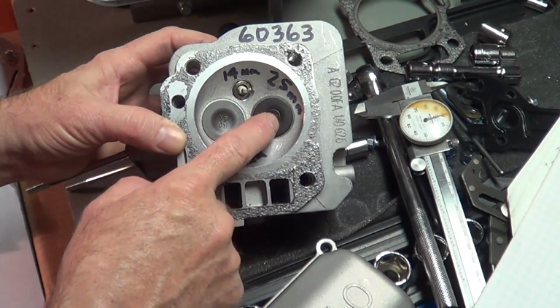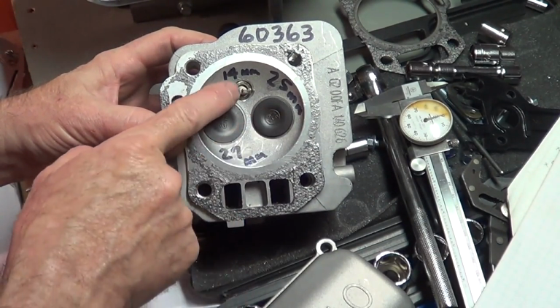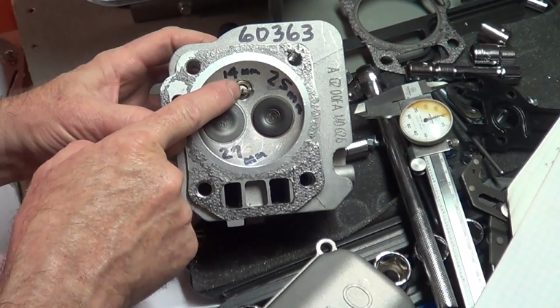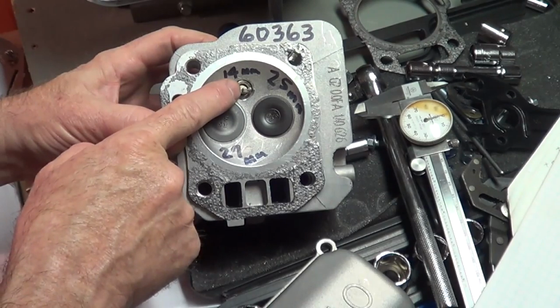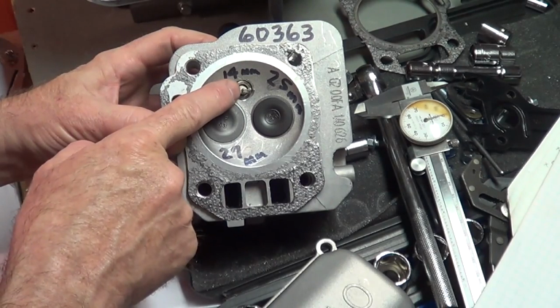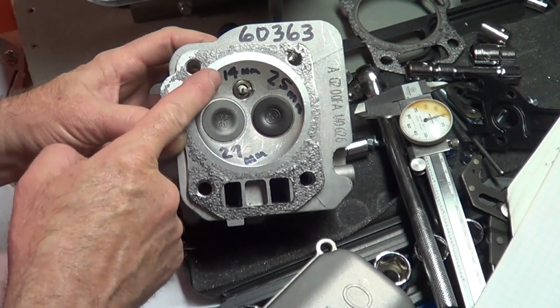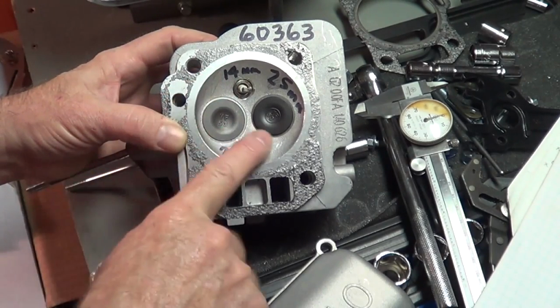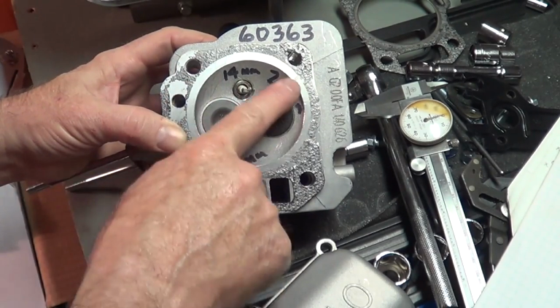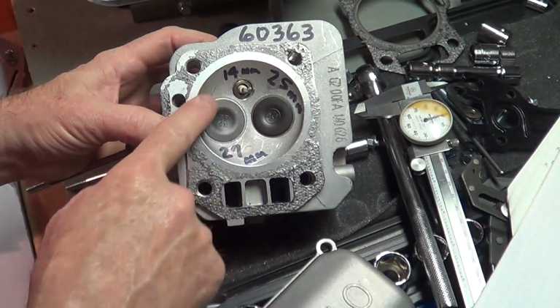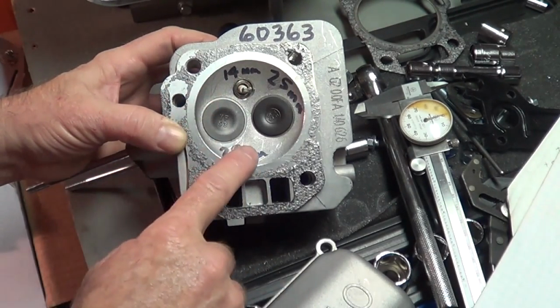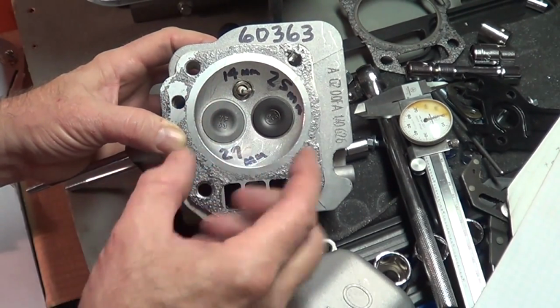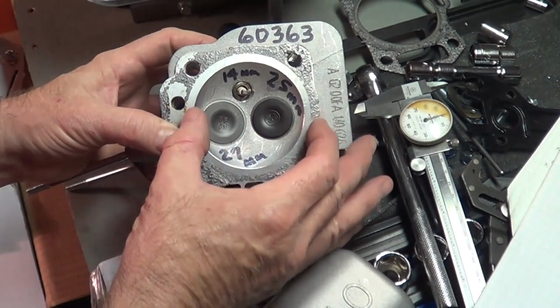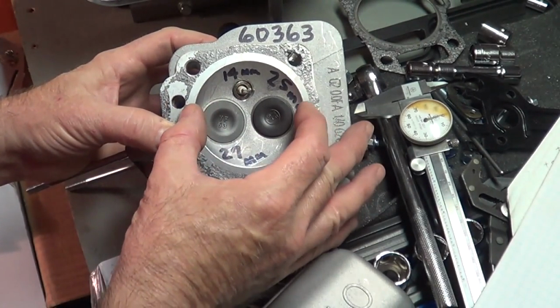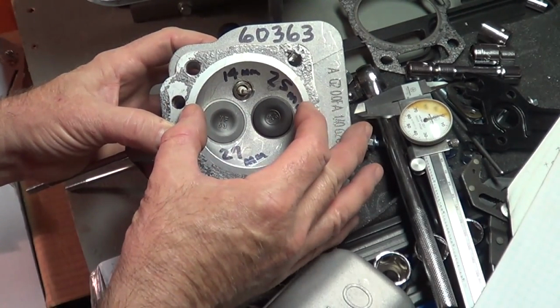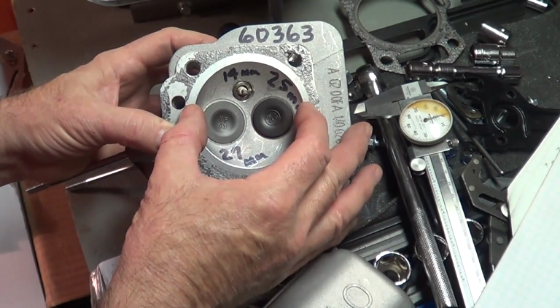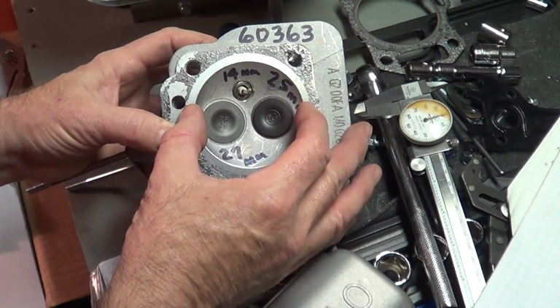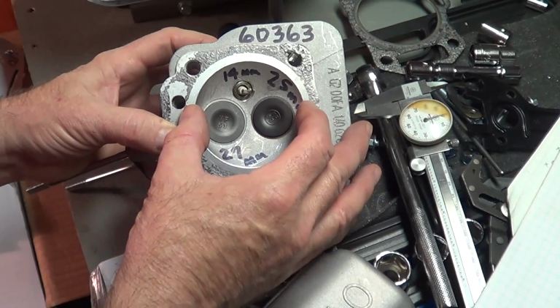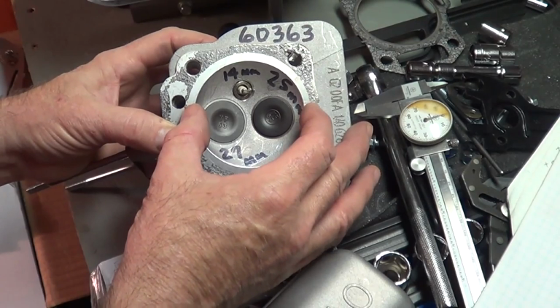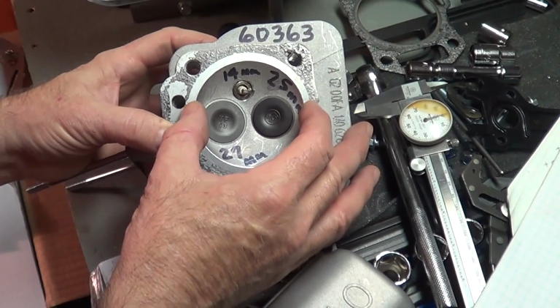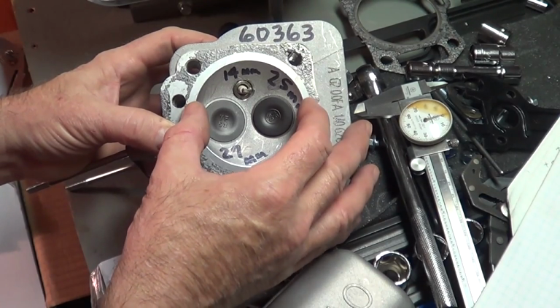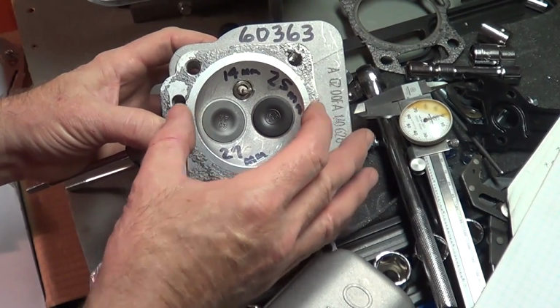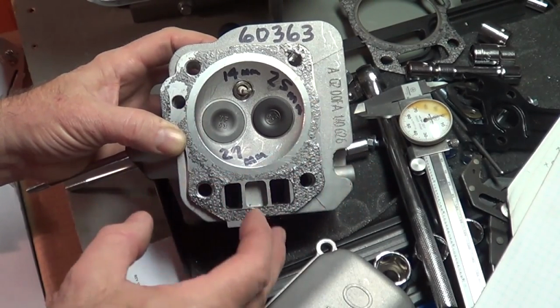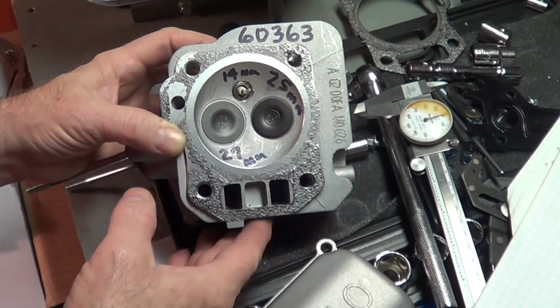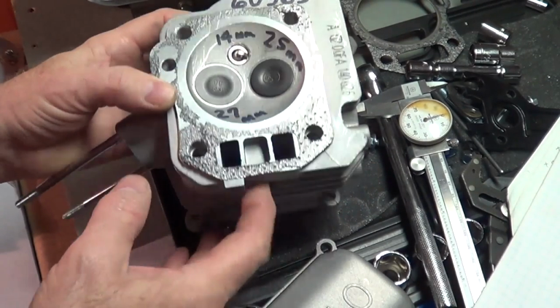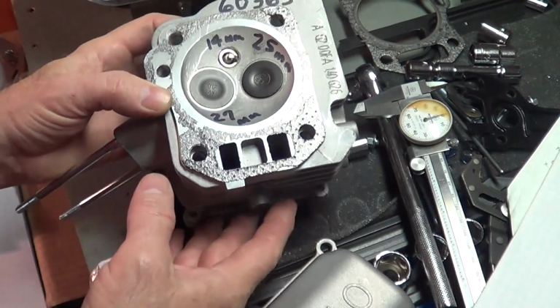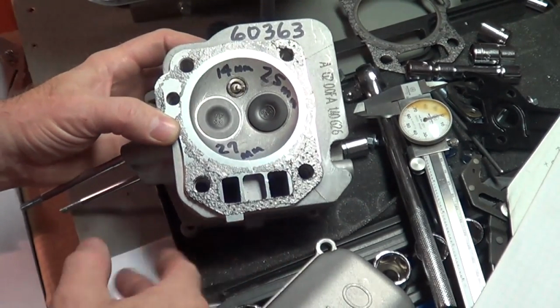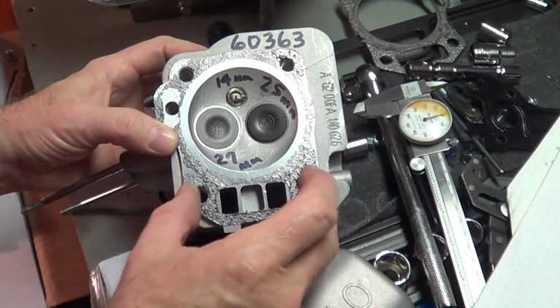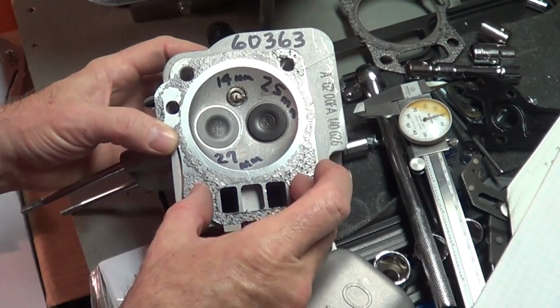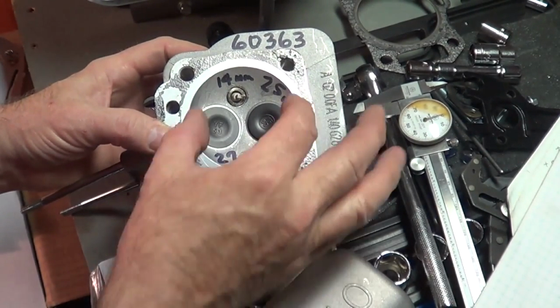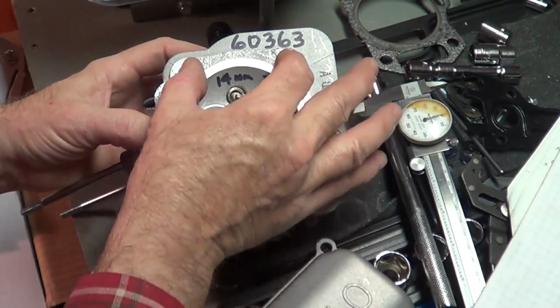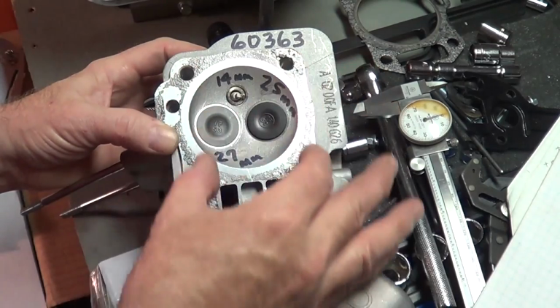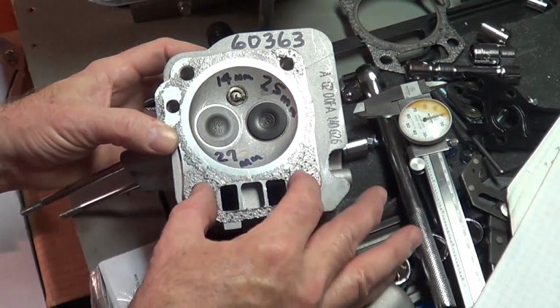Of course, it's got a 14 millimeter plug. This is a hemispherical chamber. It's a 70 millimeter bore on the piston, and the bolts on here — the head bolts.